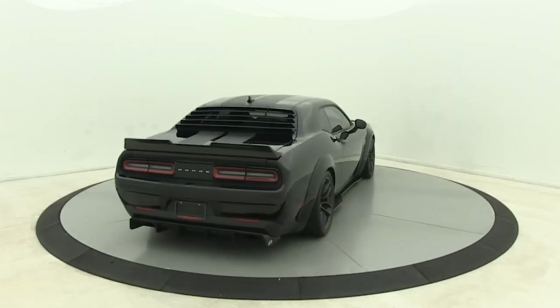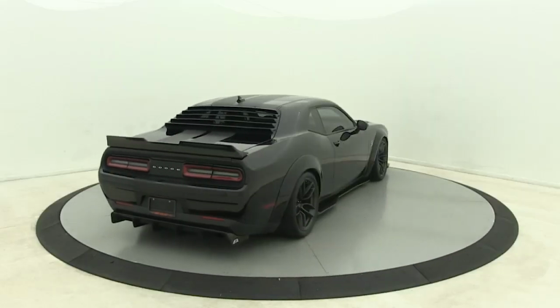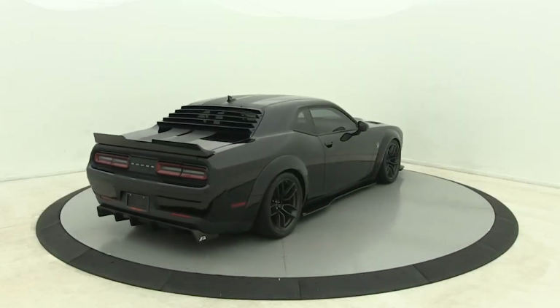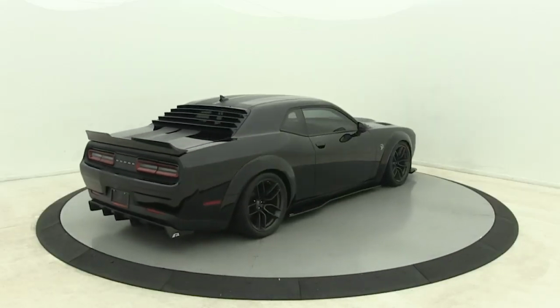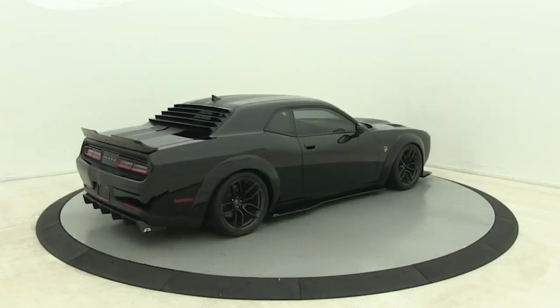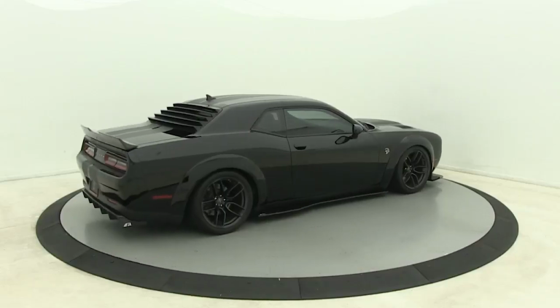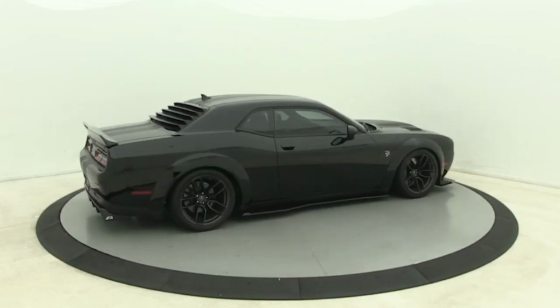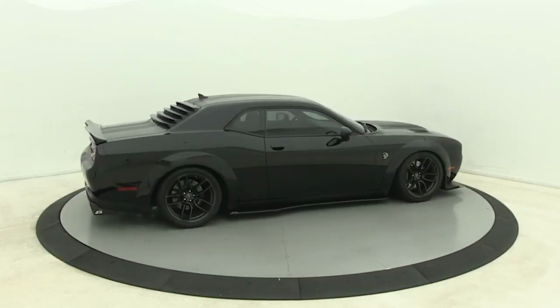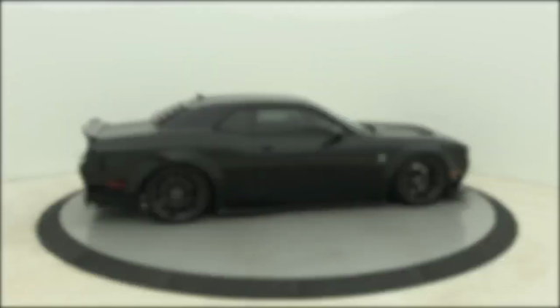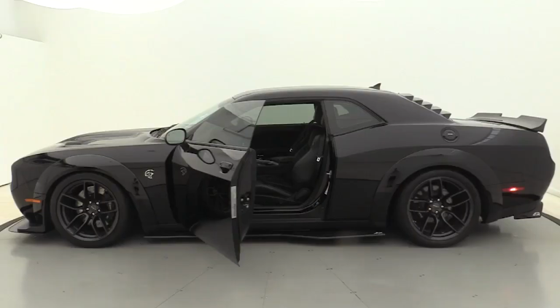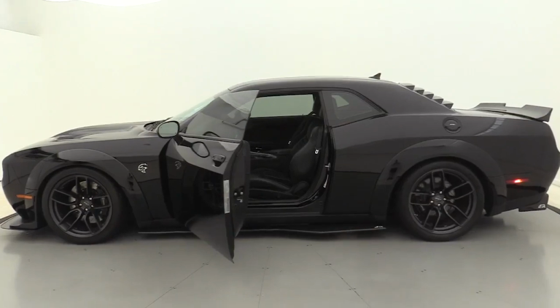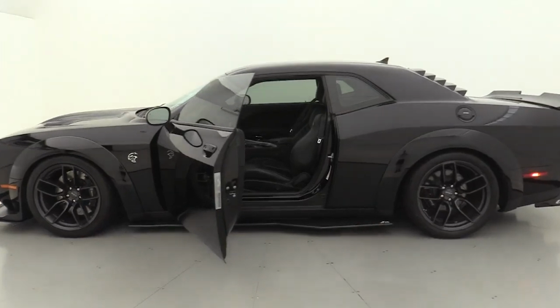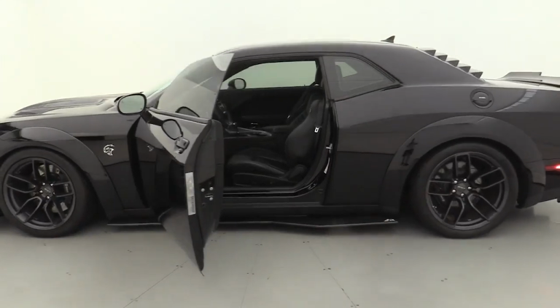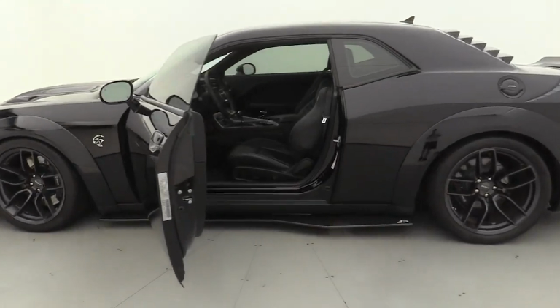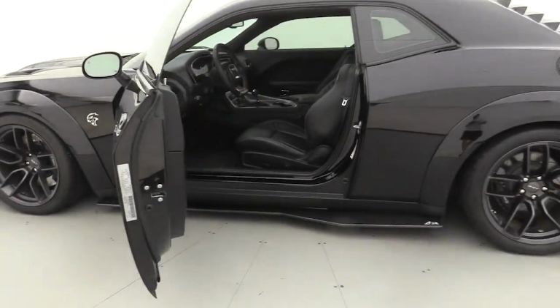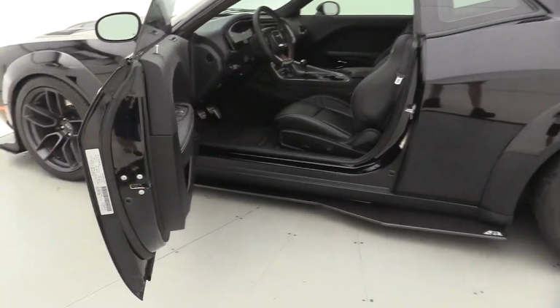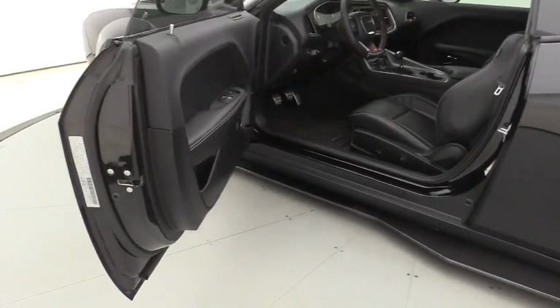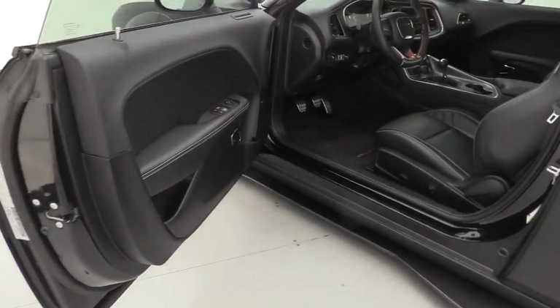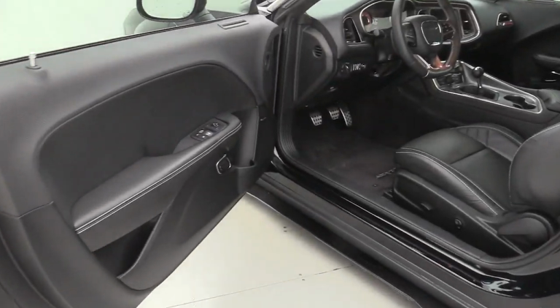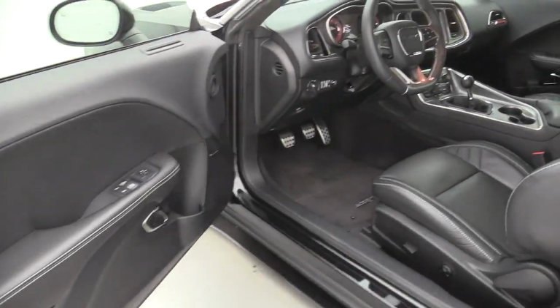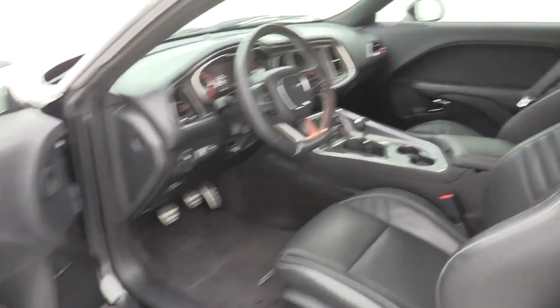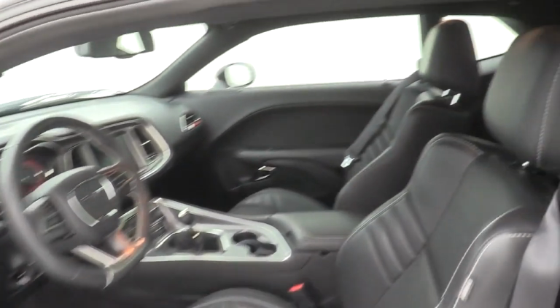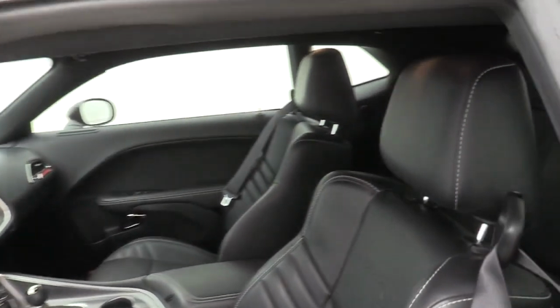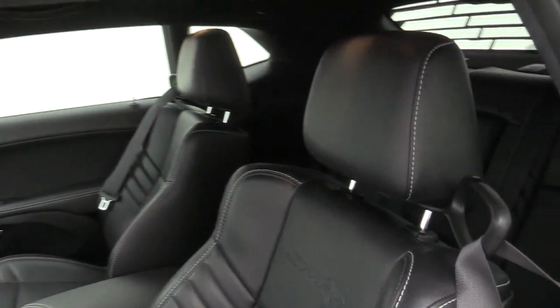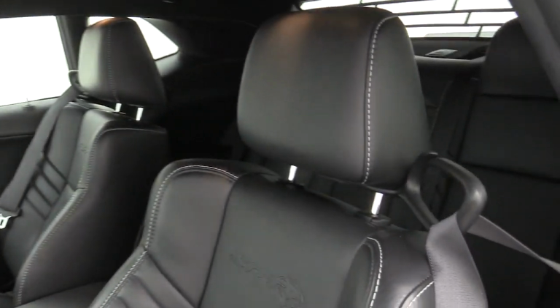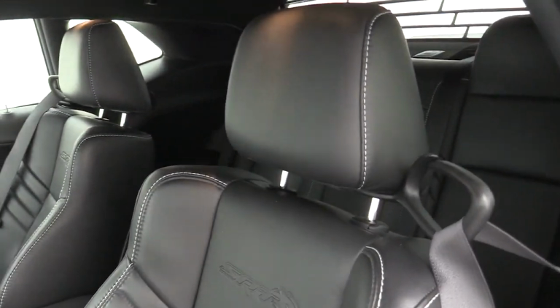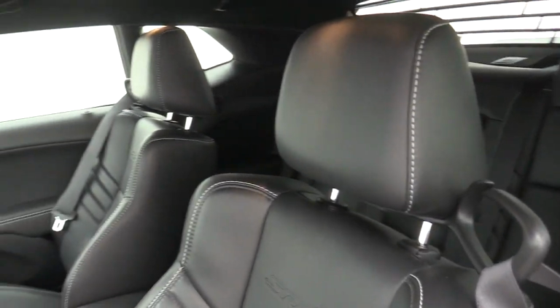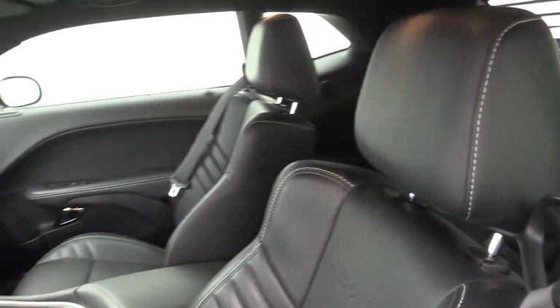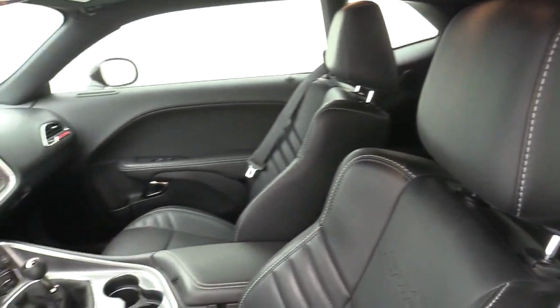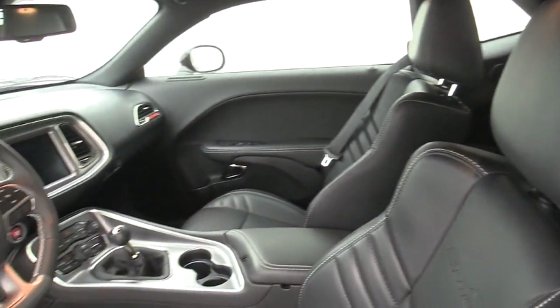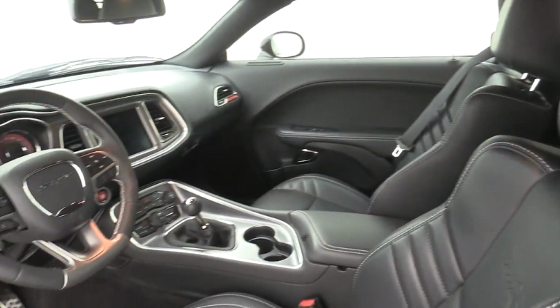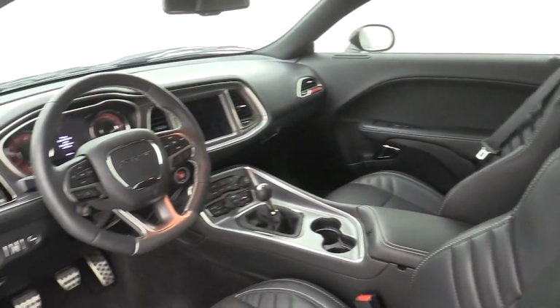The following are some of this vehicle's highlighted options: navigation system, electronic stability control, trip computer, power windows, bucket seats, four-wheel disc brakes, power steering.